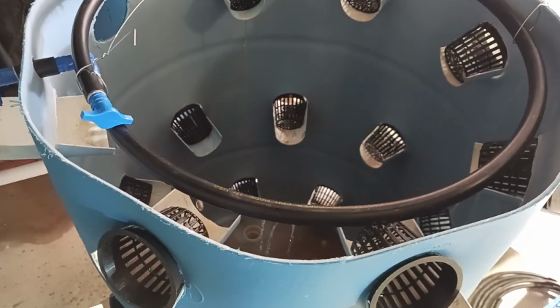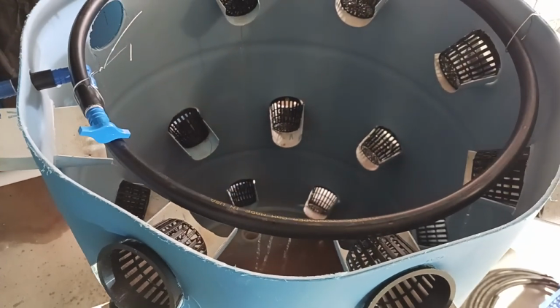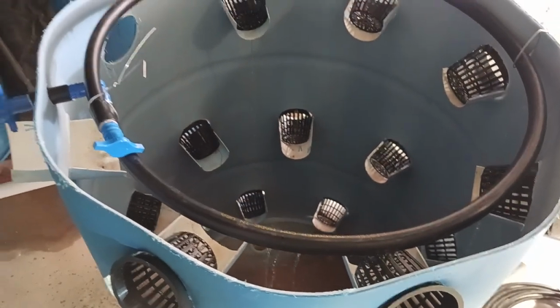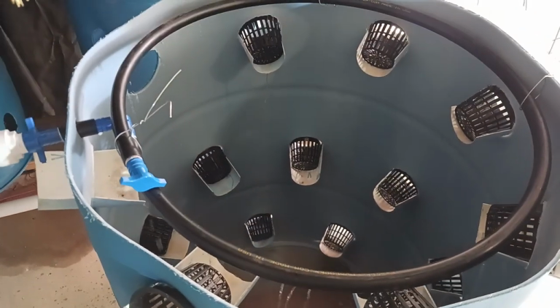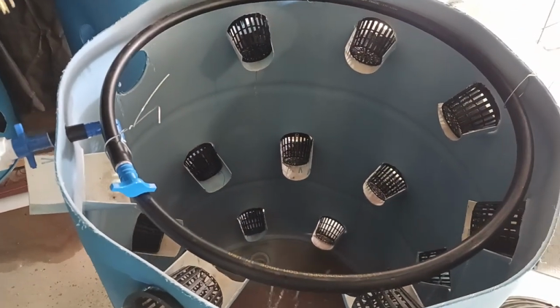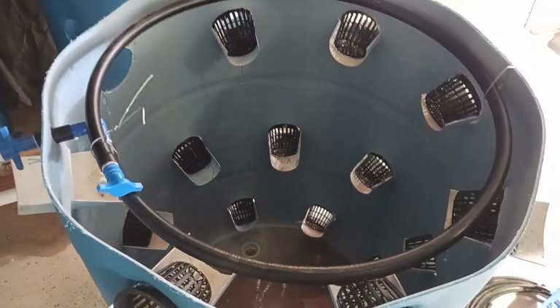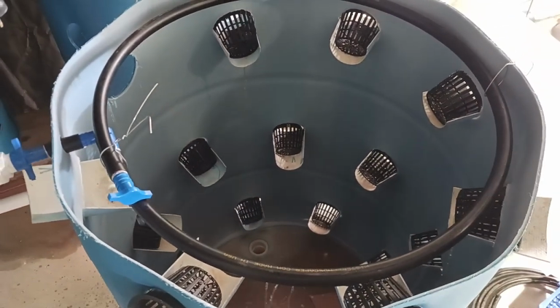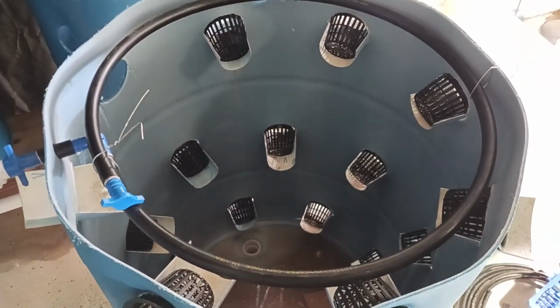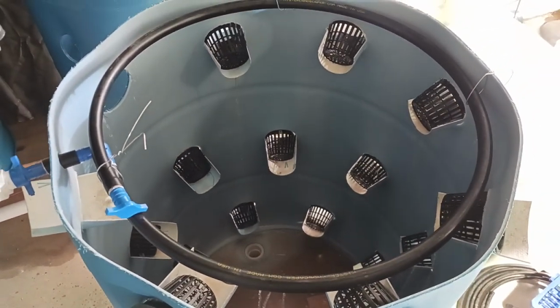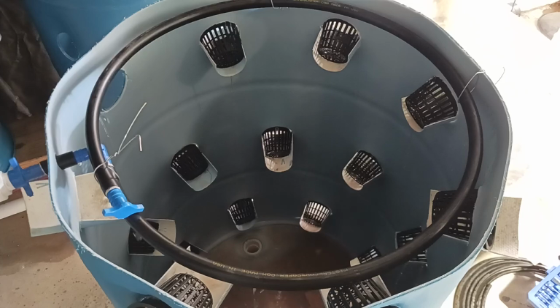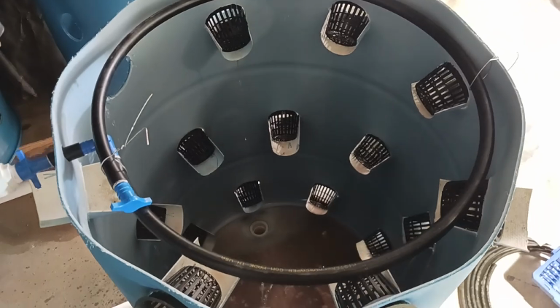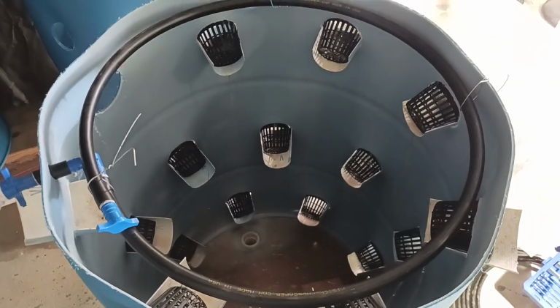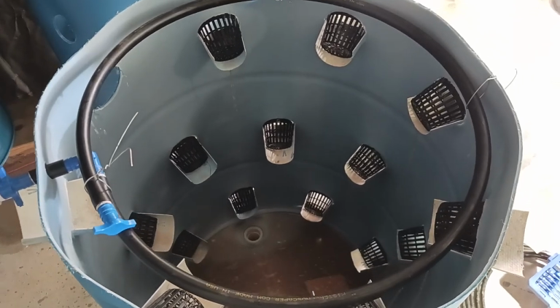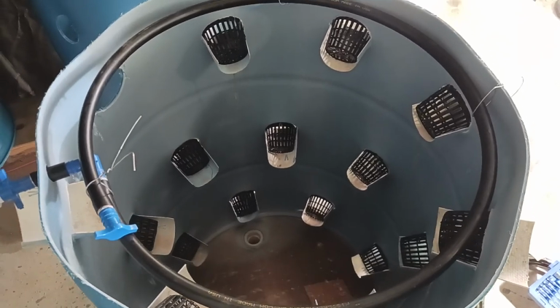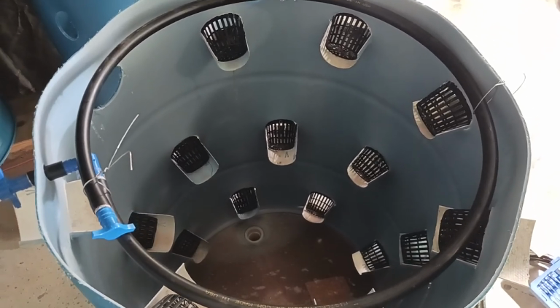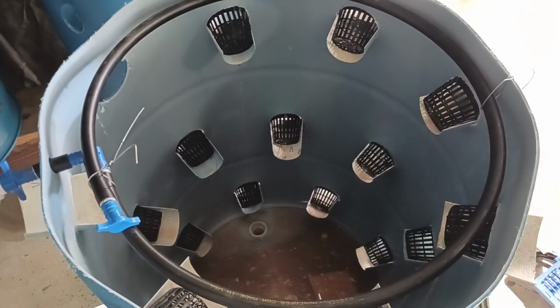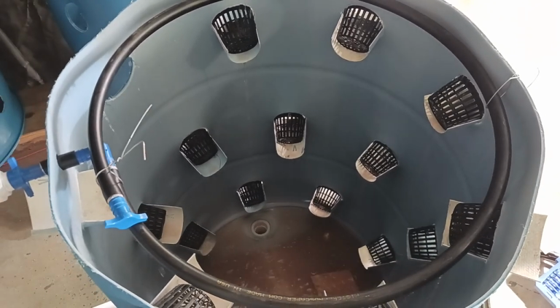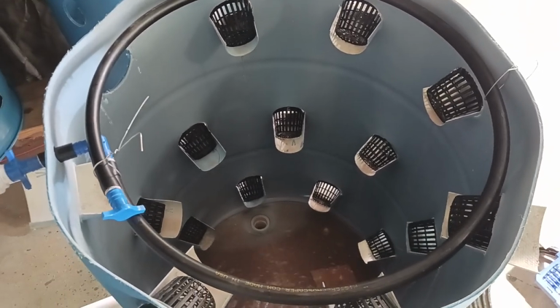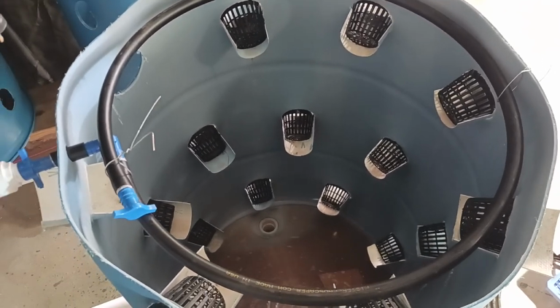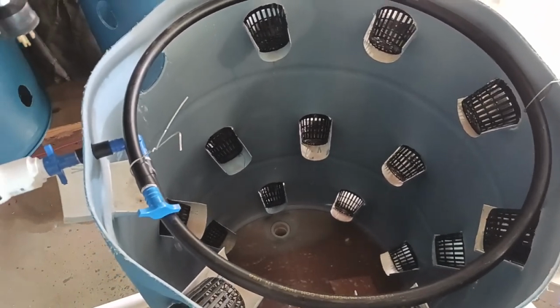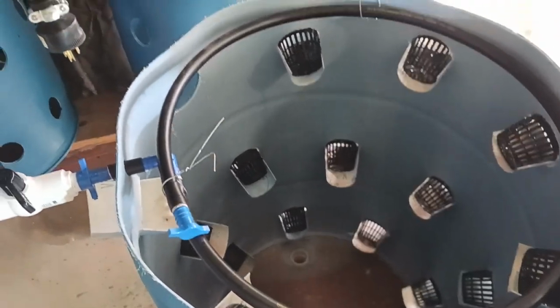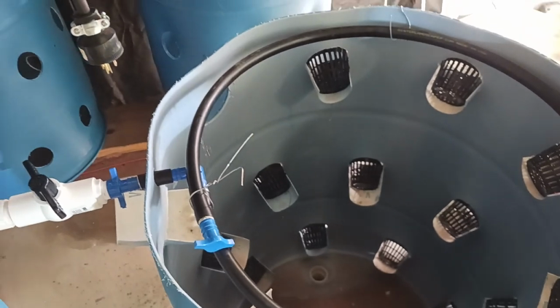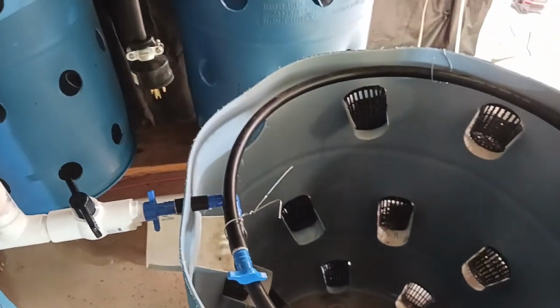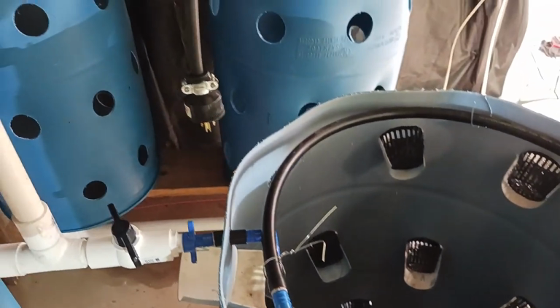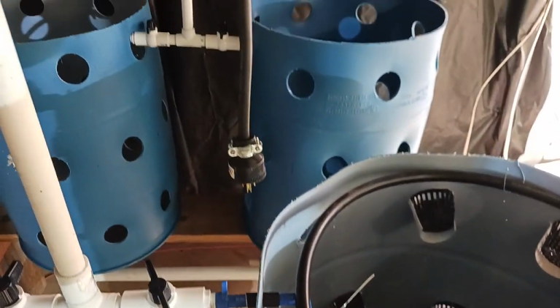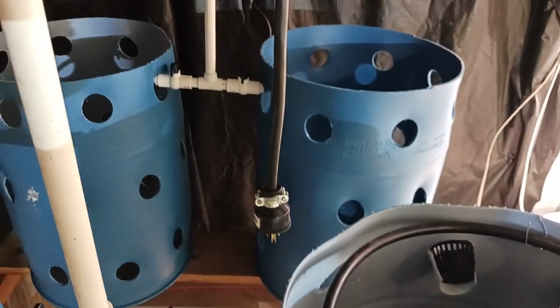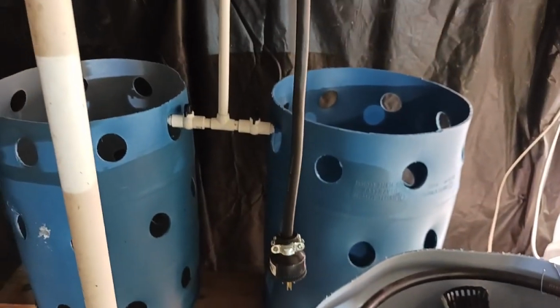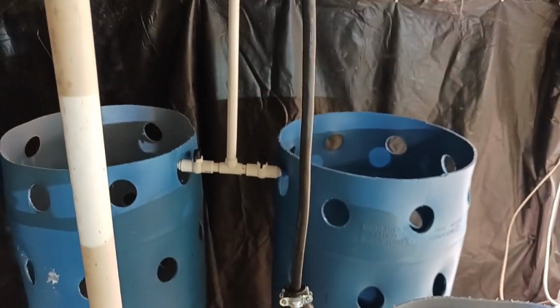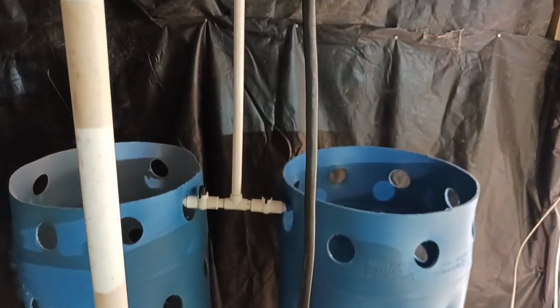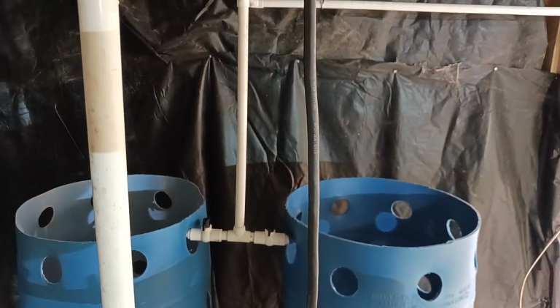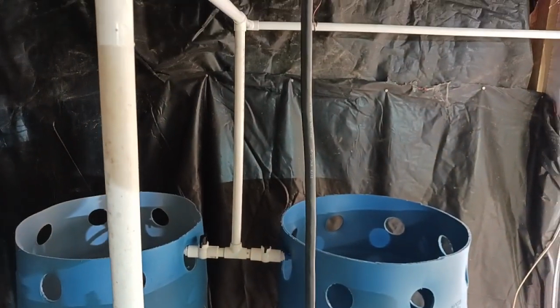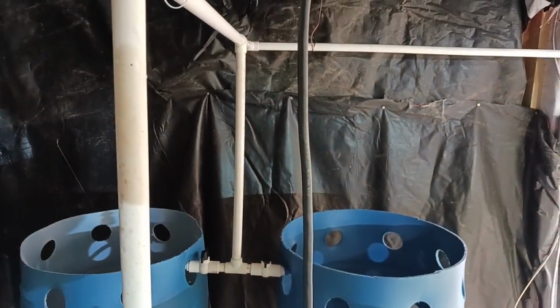I just have to hook up the rest of them and I will have the bigger system for my cantaloupes, watermelons, and honeydews that will run up a fence that climbs up over the barrels.